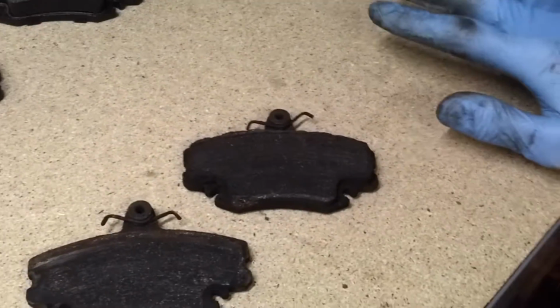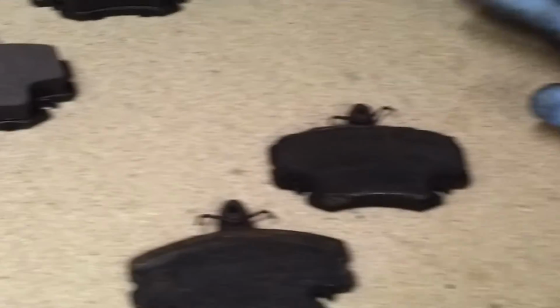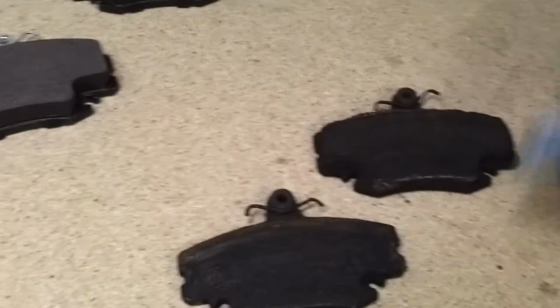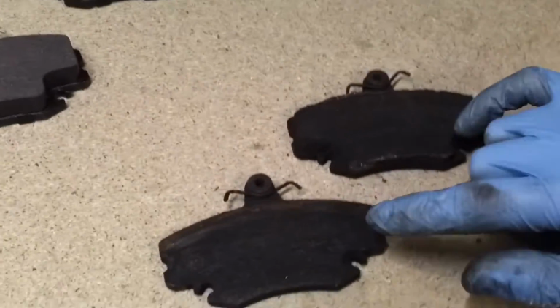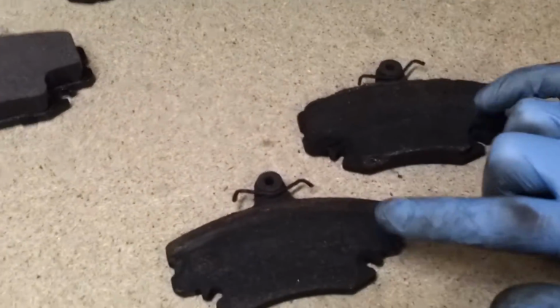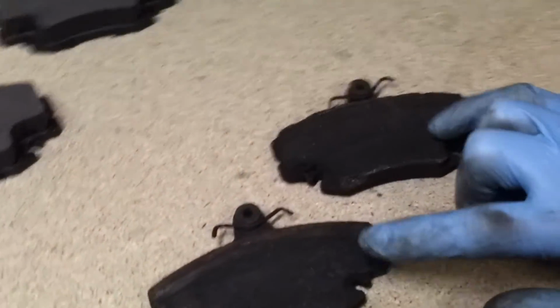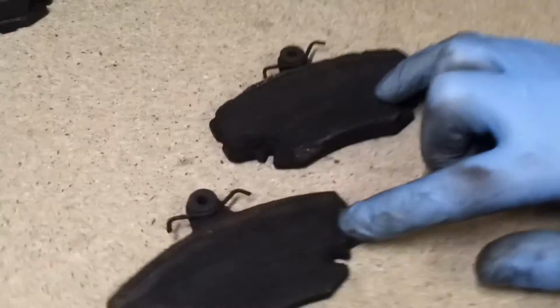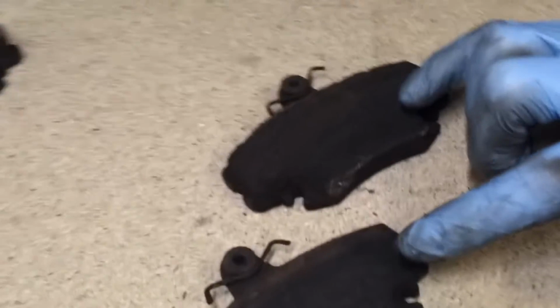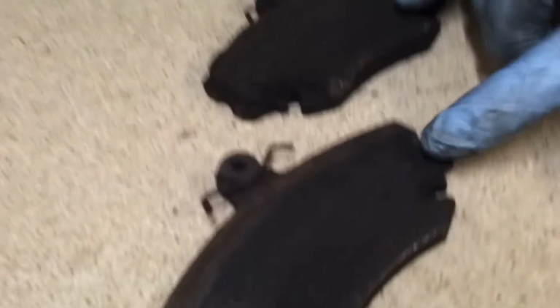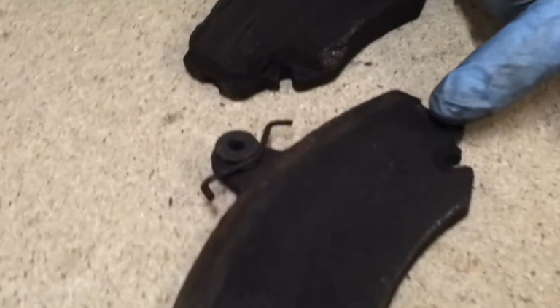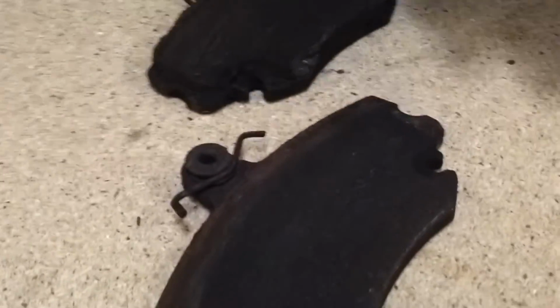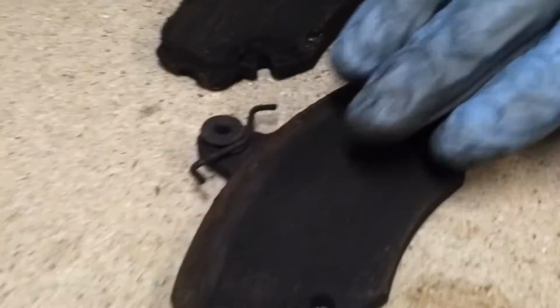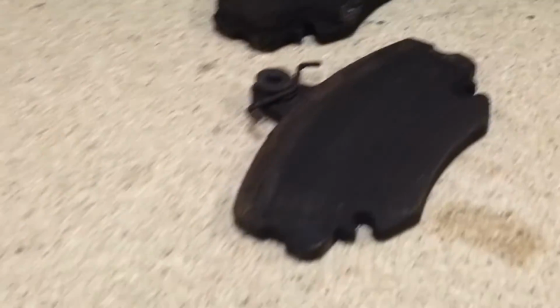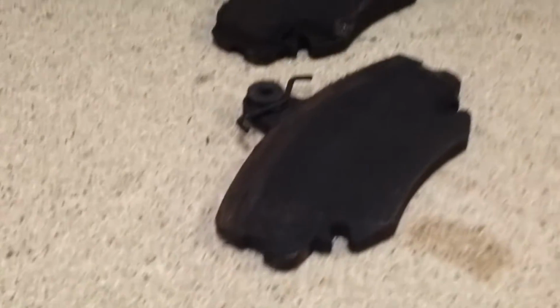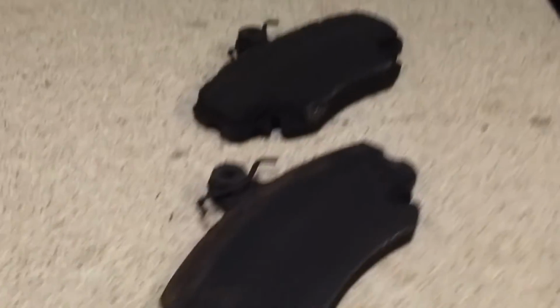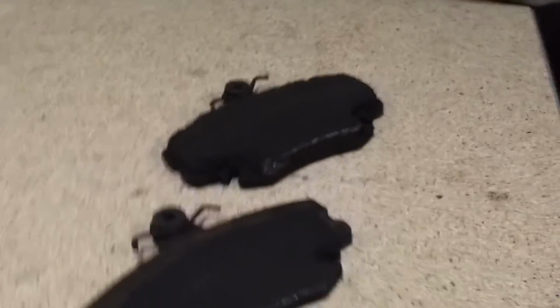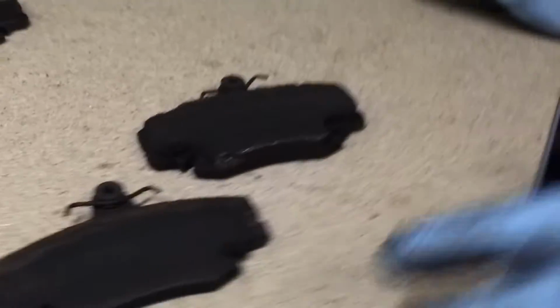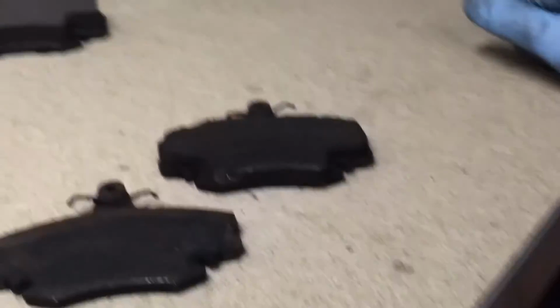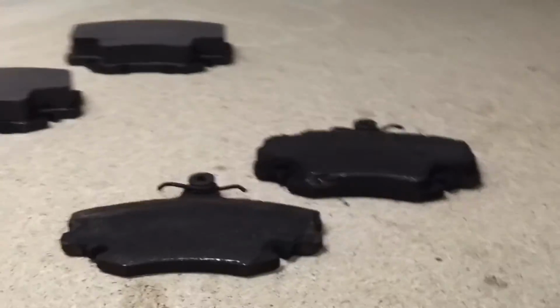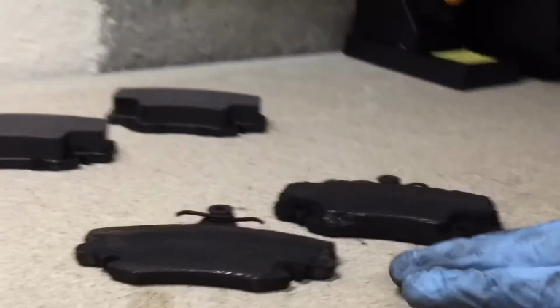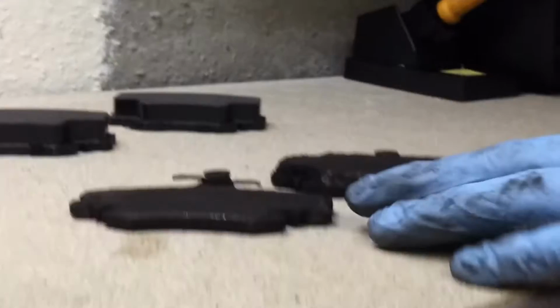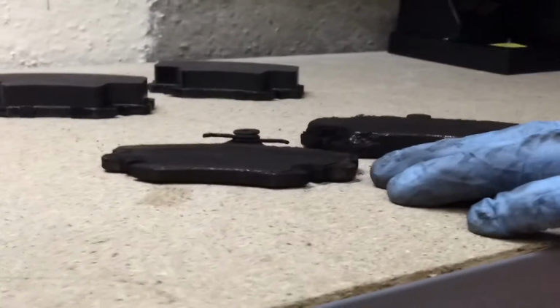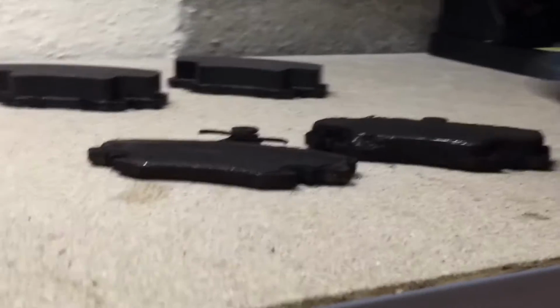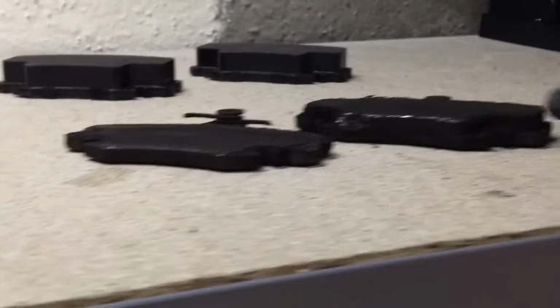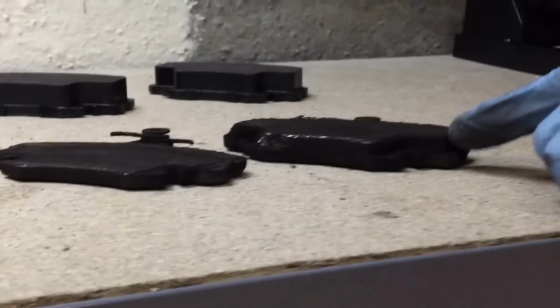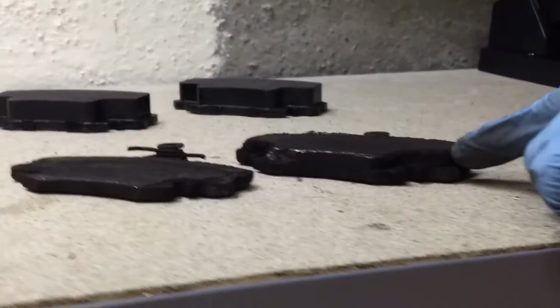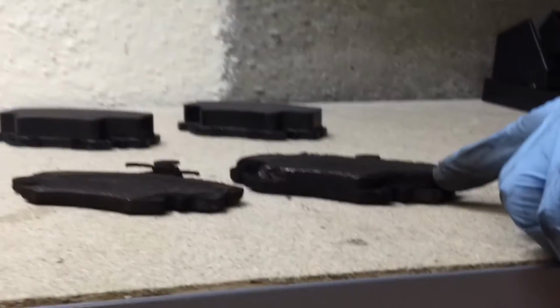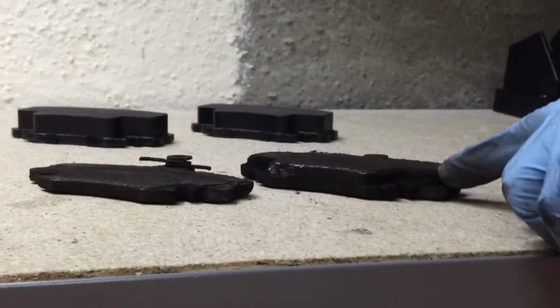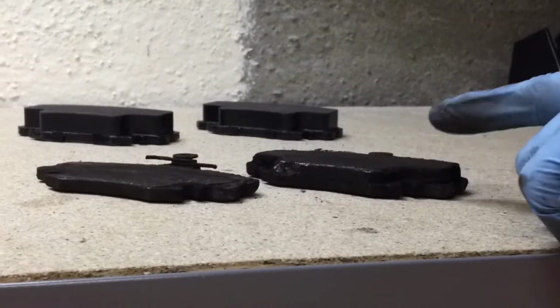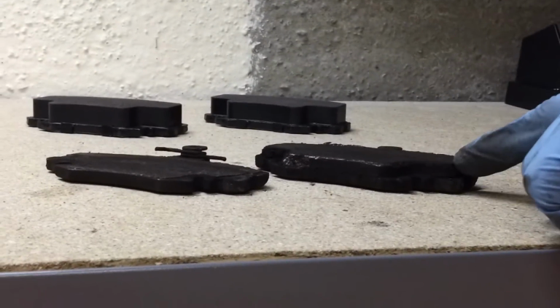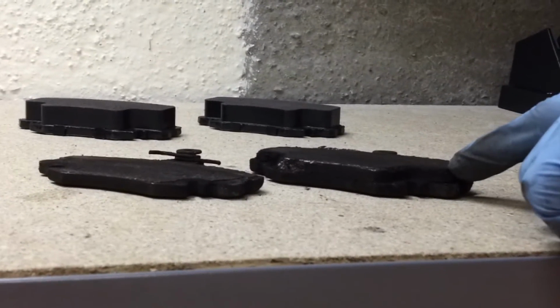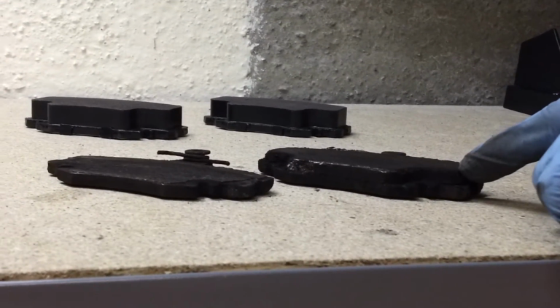Now, if you see something like this, alarm bells should be ringing. It's not just a case of simply worn pads. It's not just moving and driving the vehicle and wearing them out — there's another problem at play for the wear to be uneven like this.